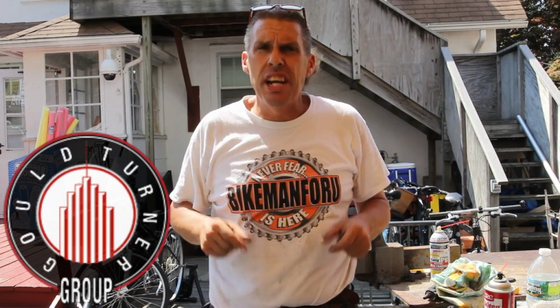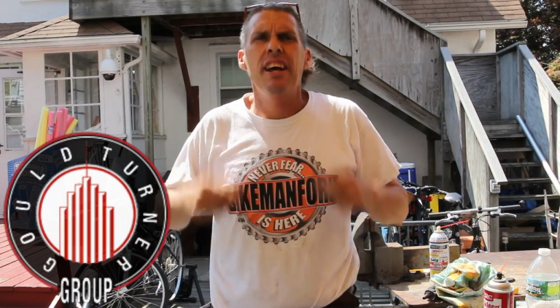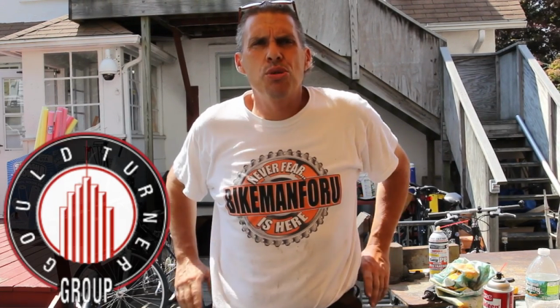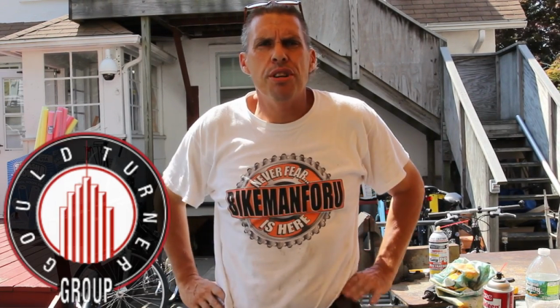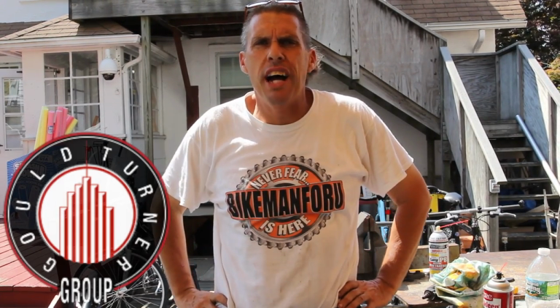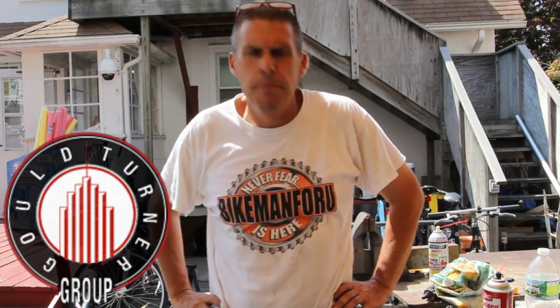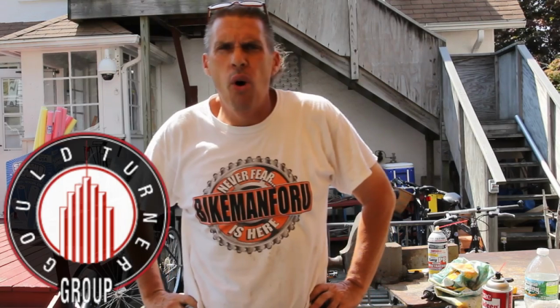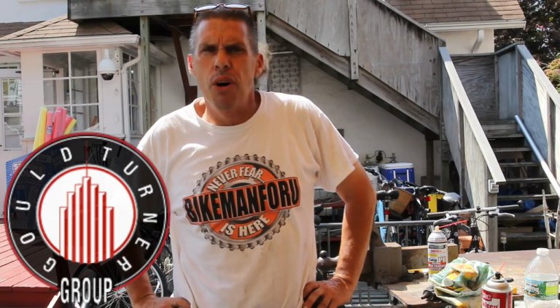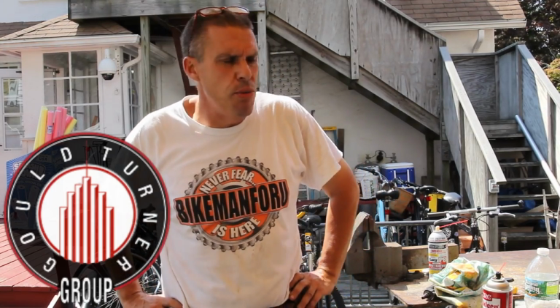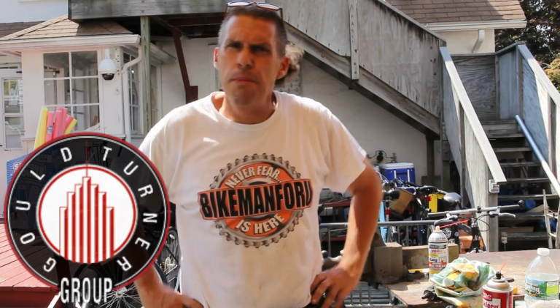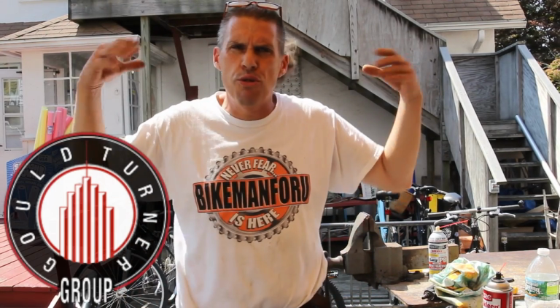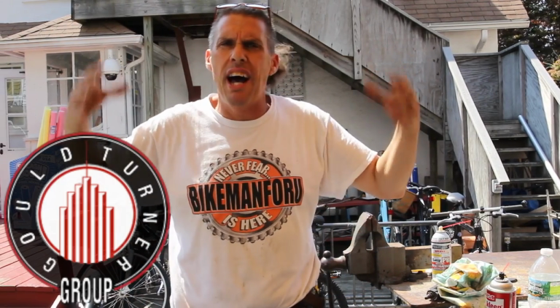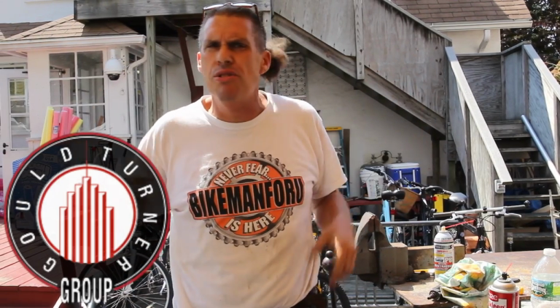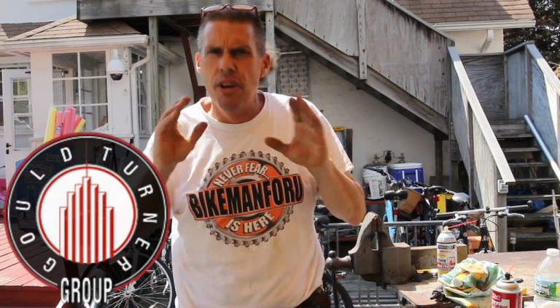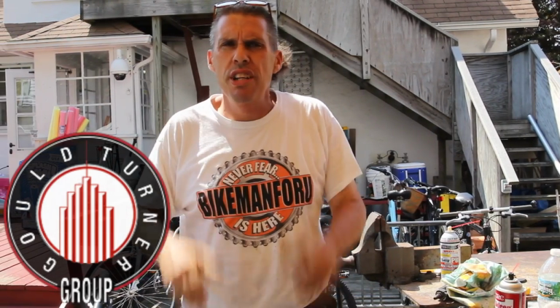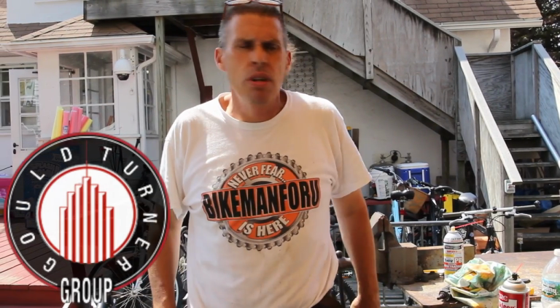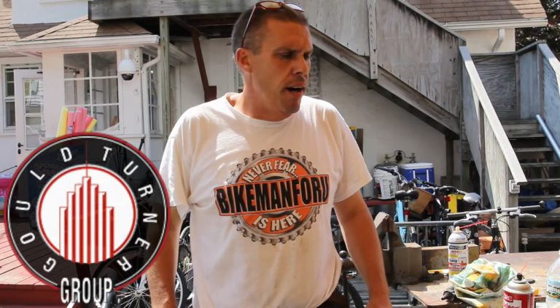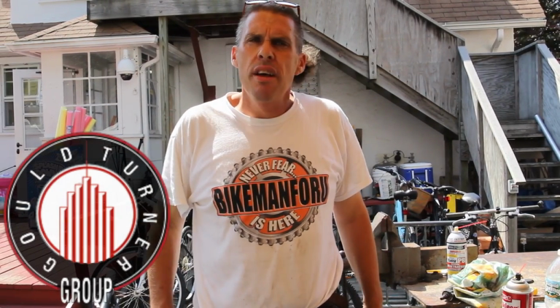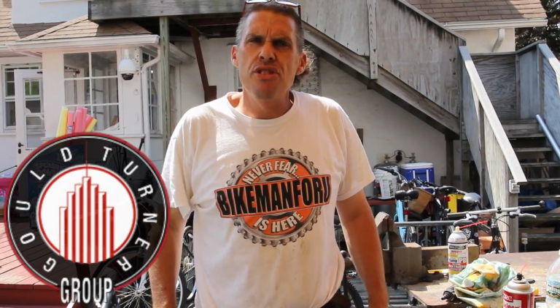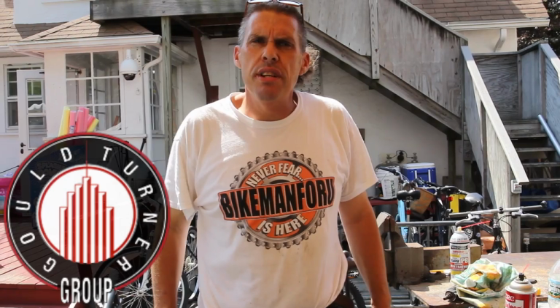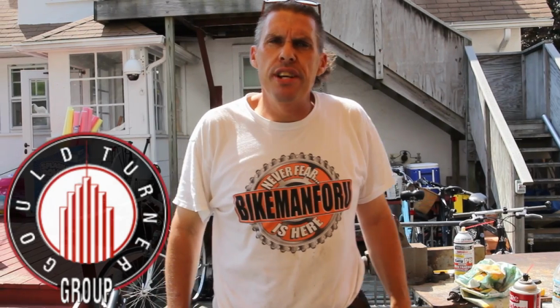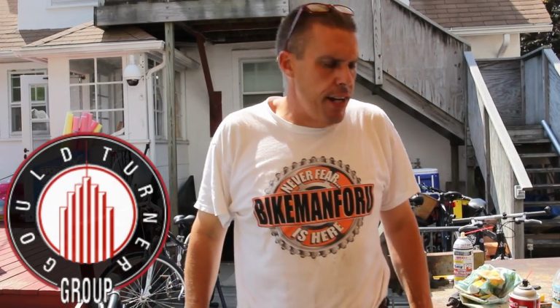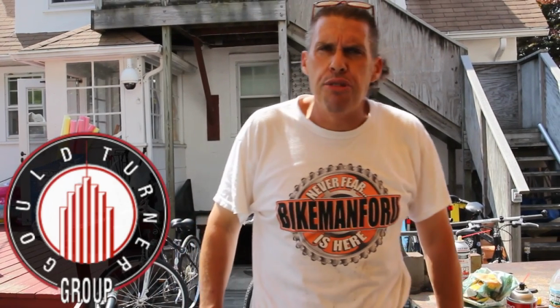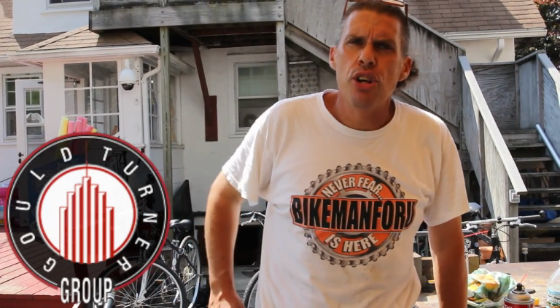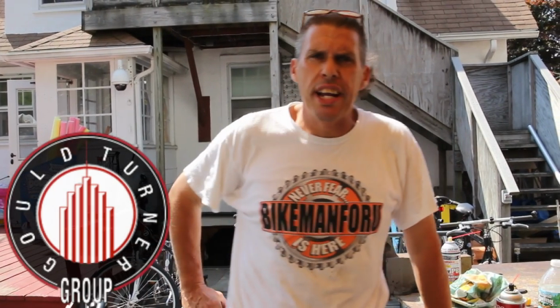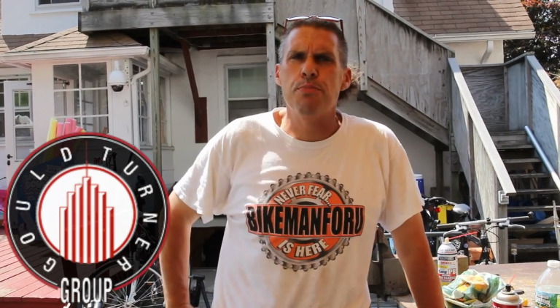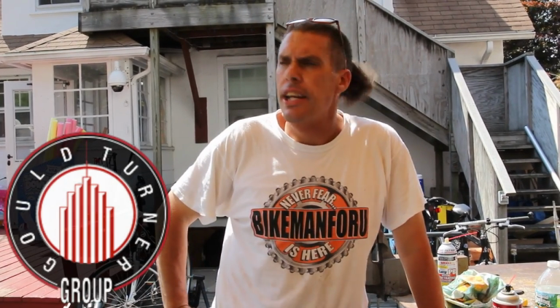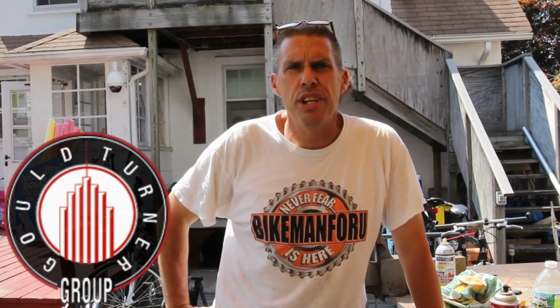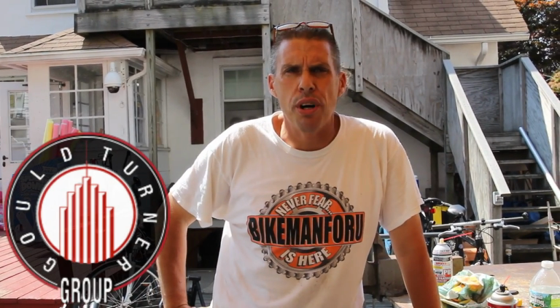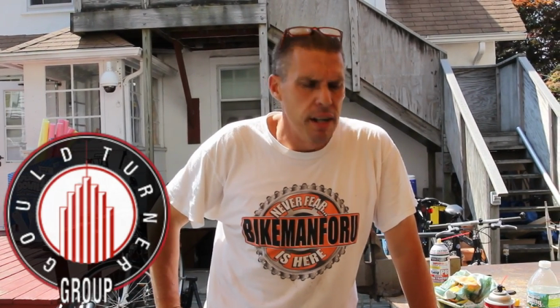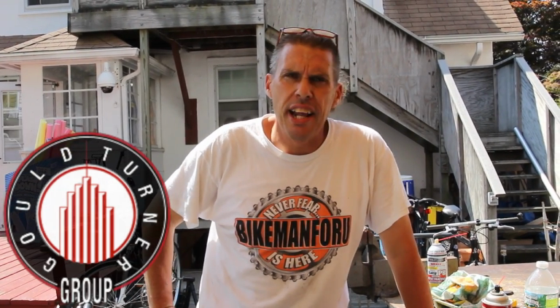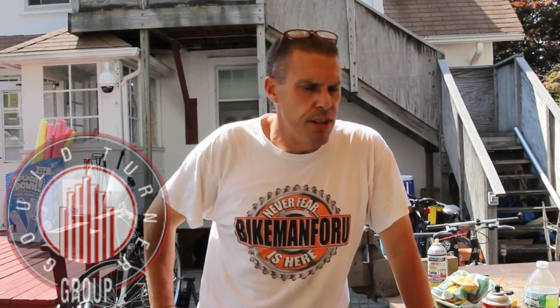Check them out at GouldTurnerGroup.com. They build these great big hospitals and stuff — really cool. They just recently finished the Guthrie Corning Hospital in Corning, New York. Check it out, pretty cool.